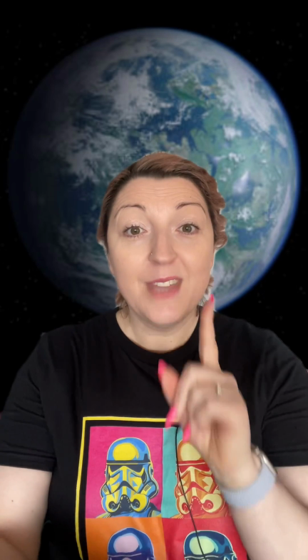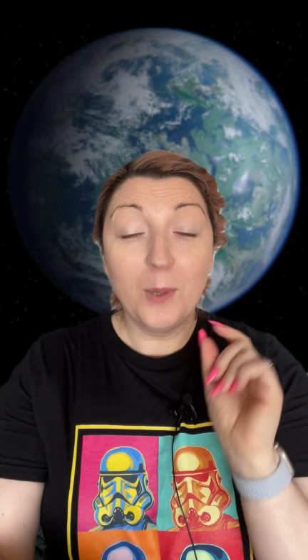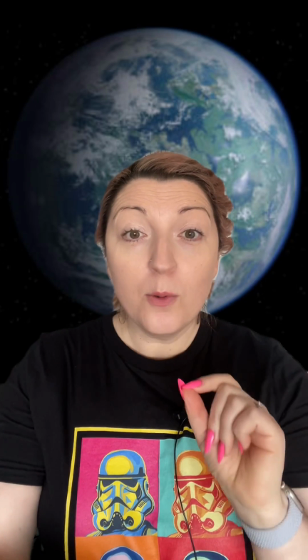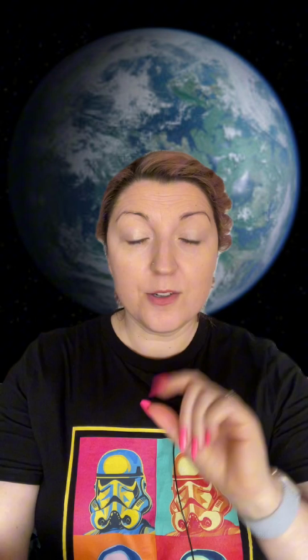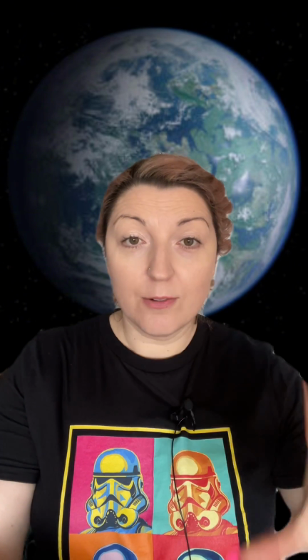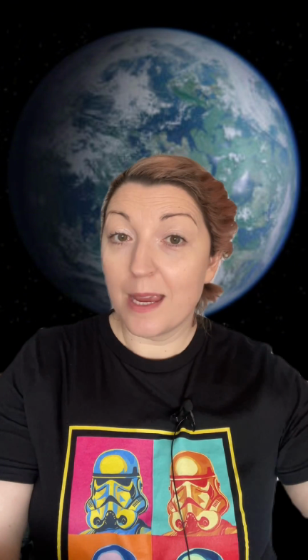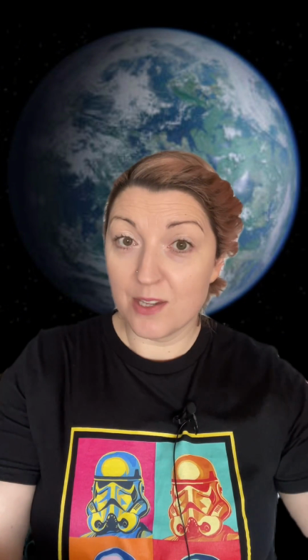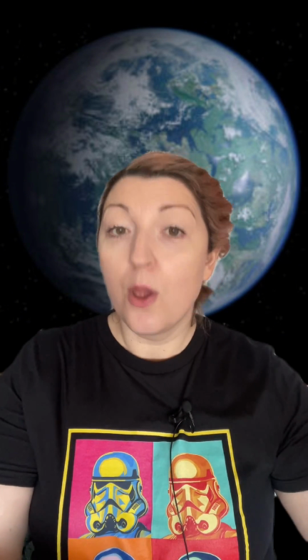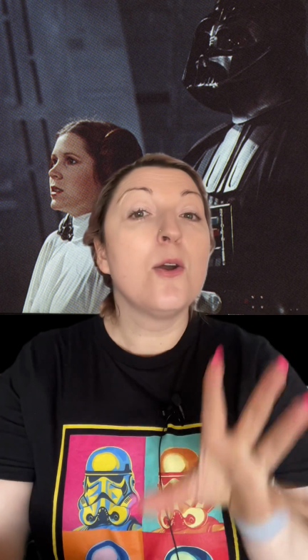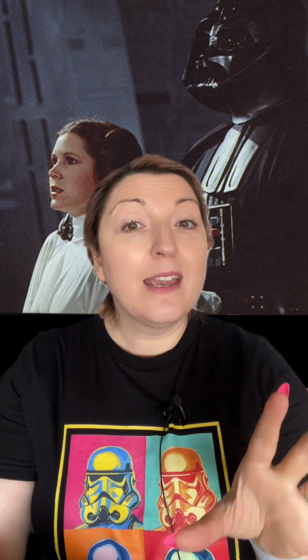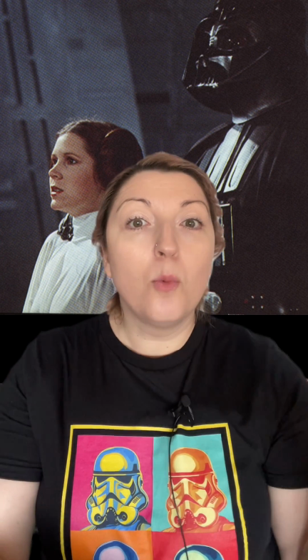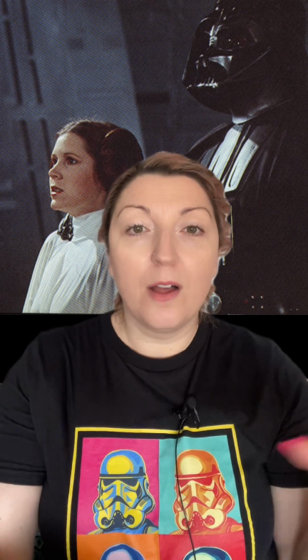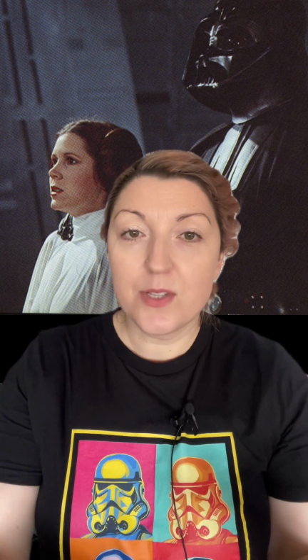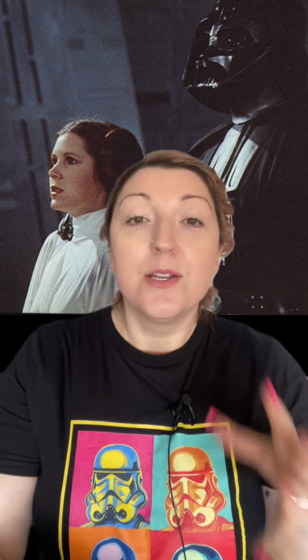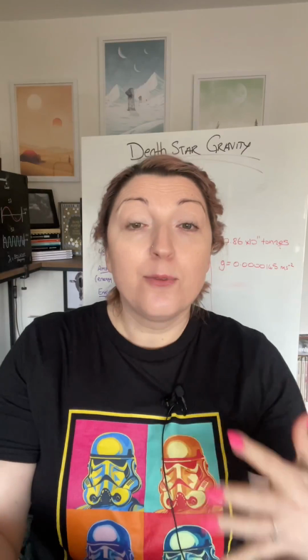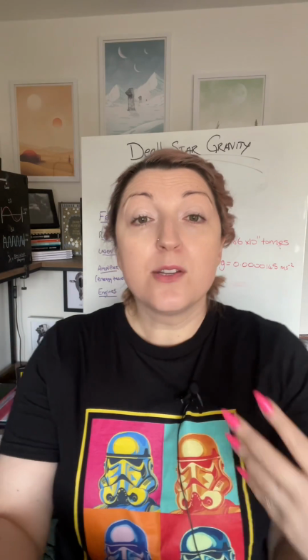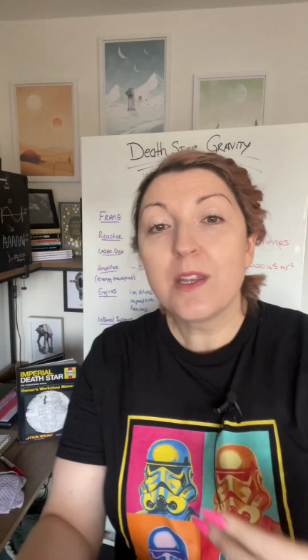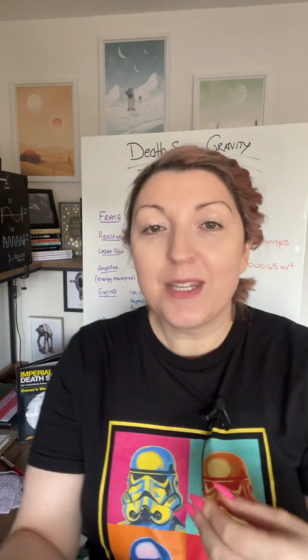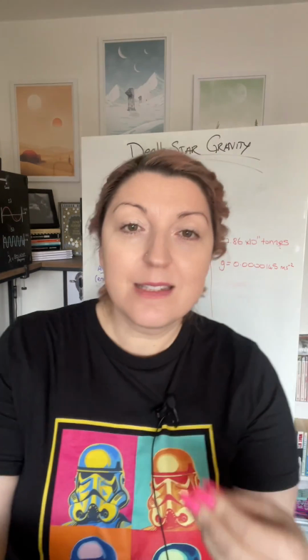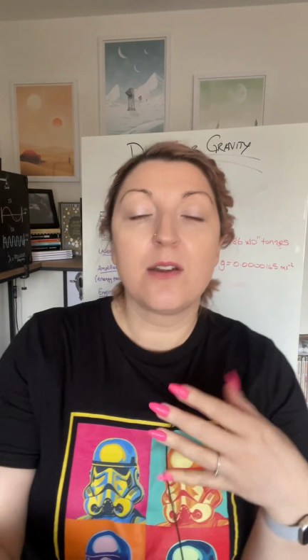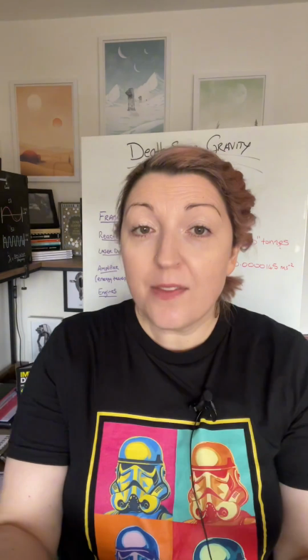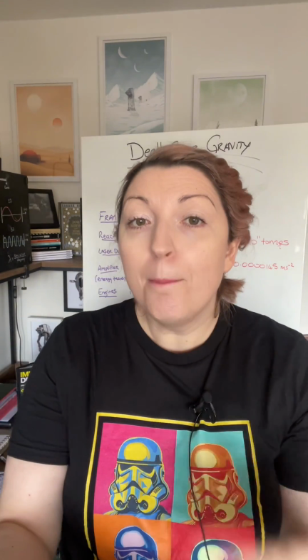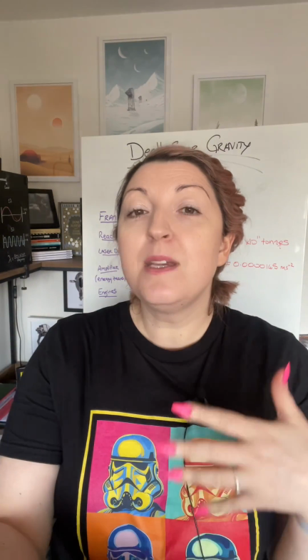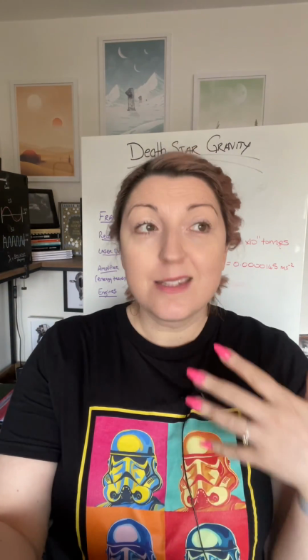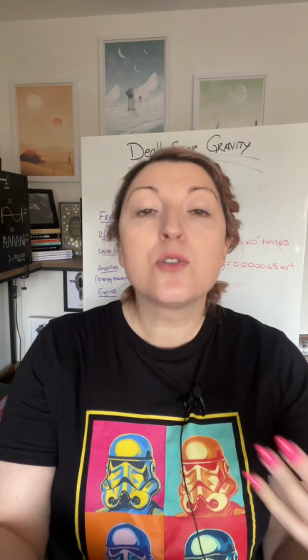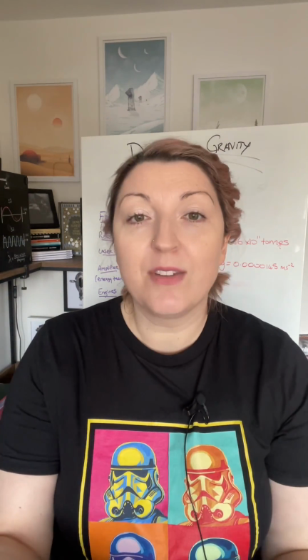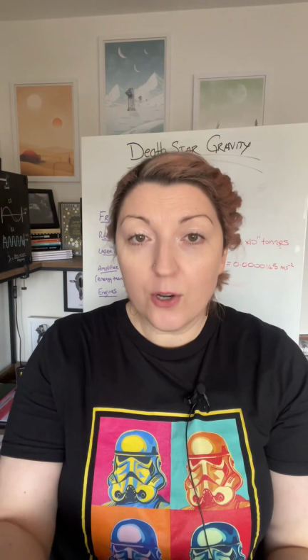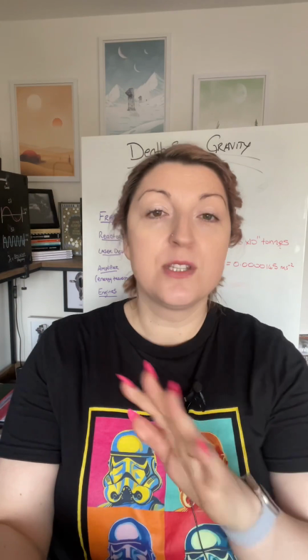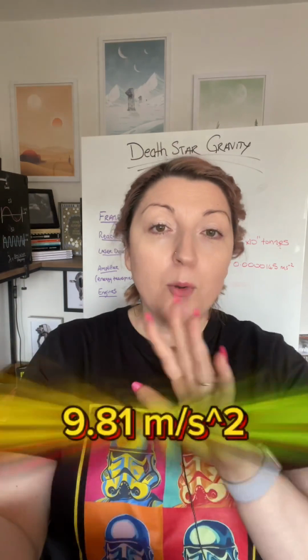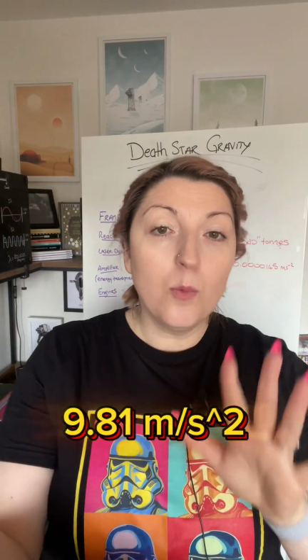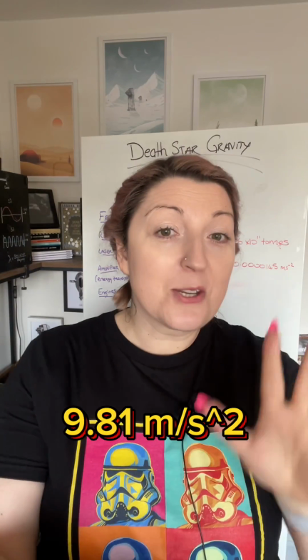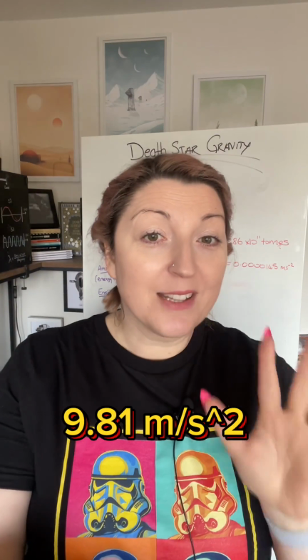We know that Alderaan is around the same size as Earth, and we know that Leia can walk on the Death Star. So we can assume that the gravity simulated on the Death Star must be similar to the gravity on Earth, which is 9.81 meters per second squared.